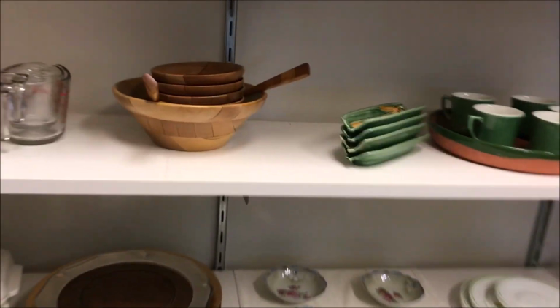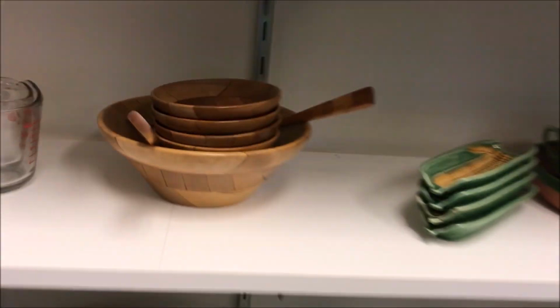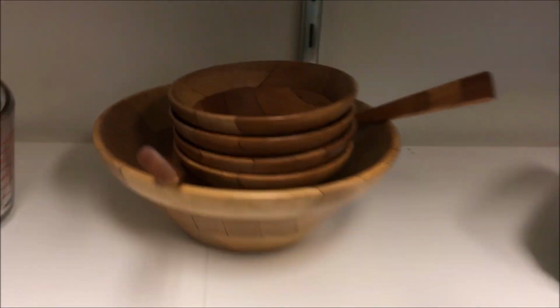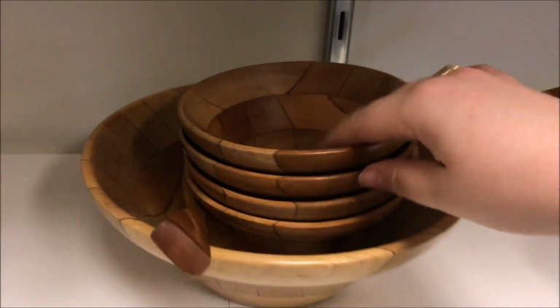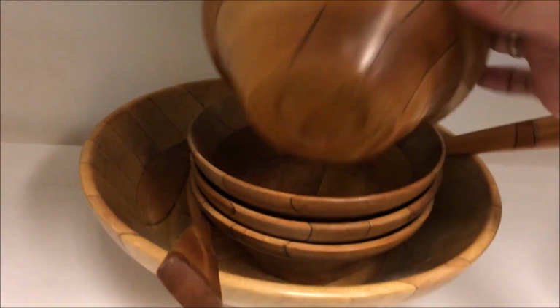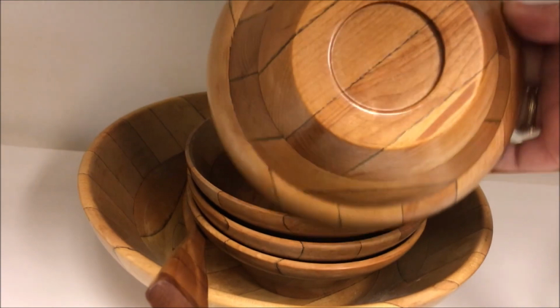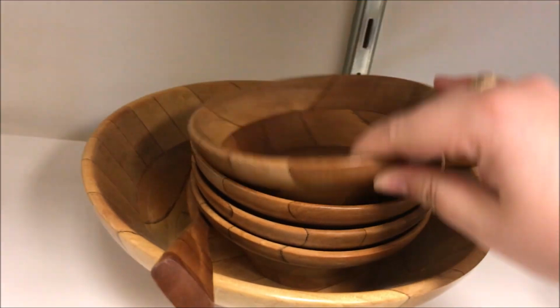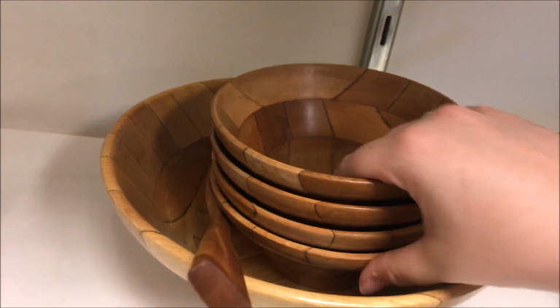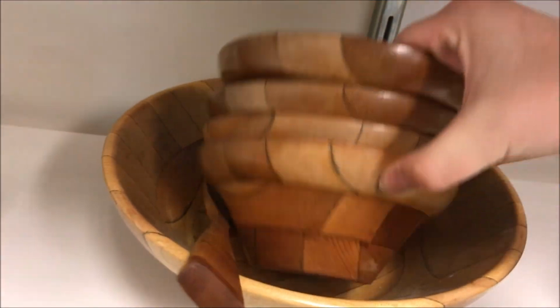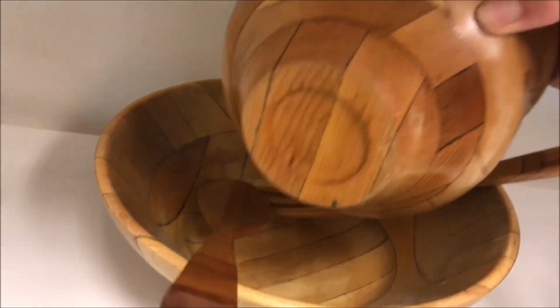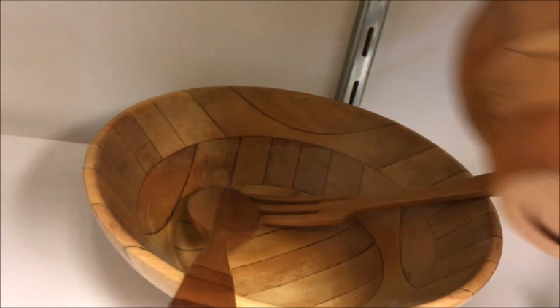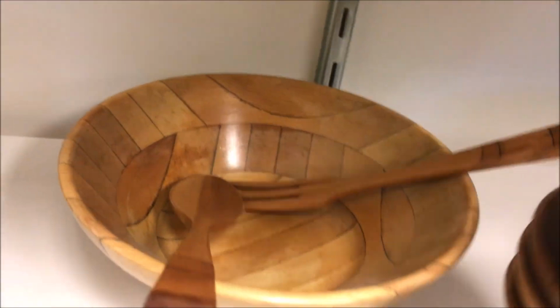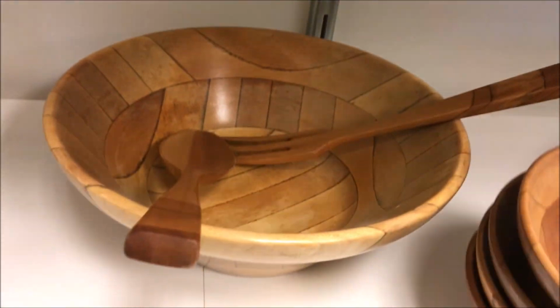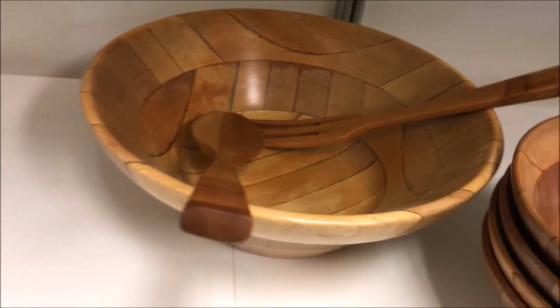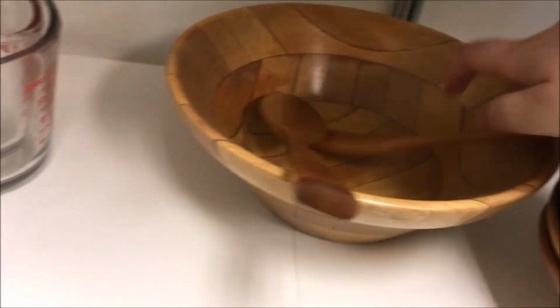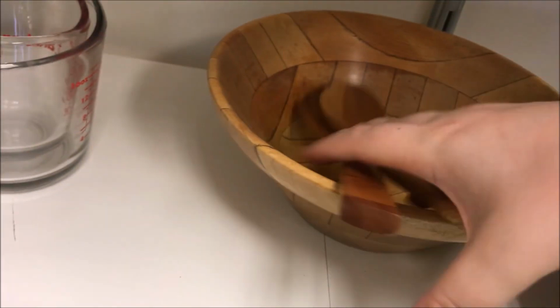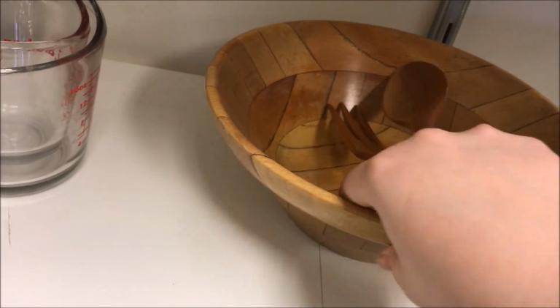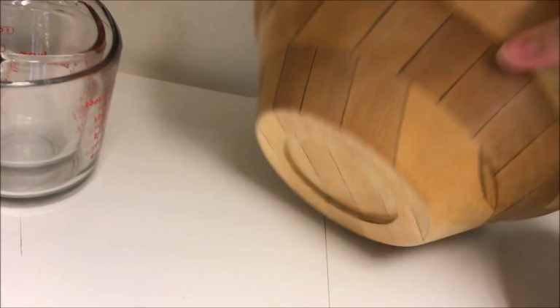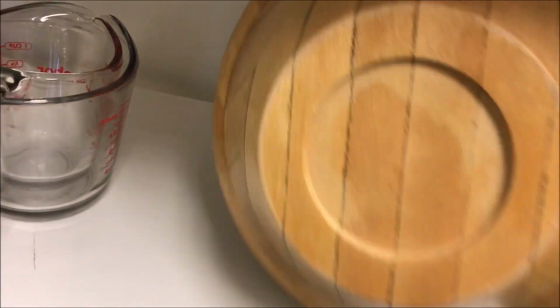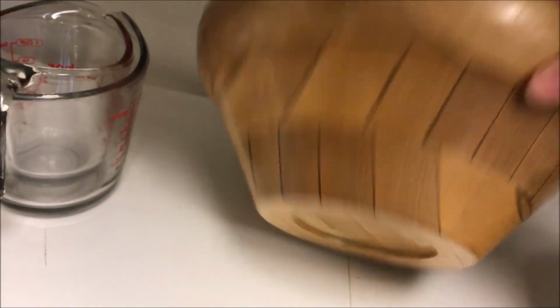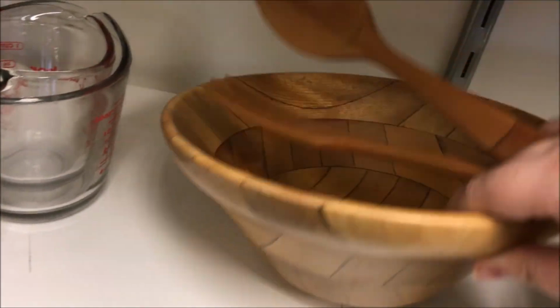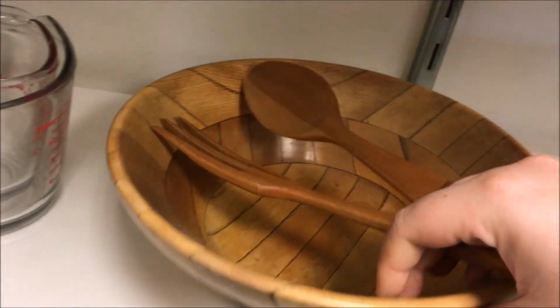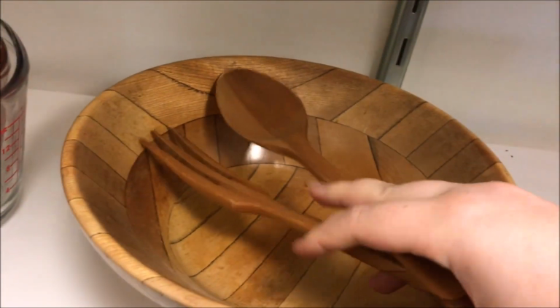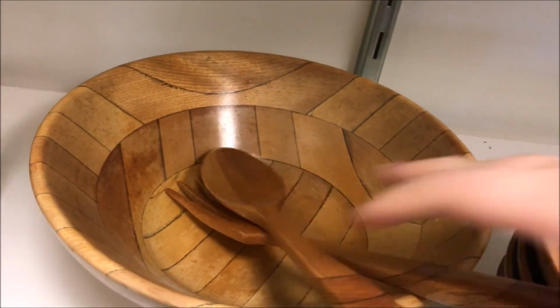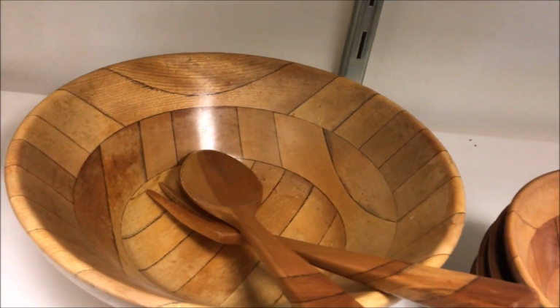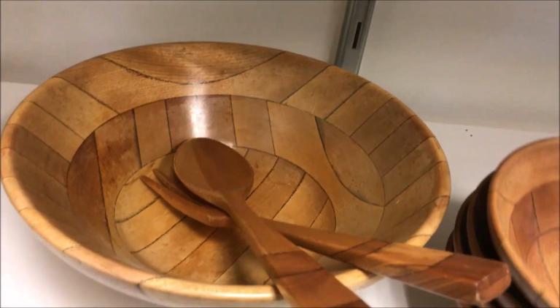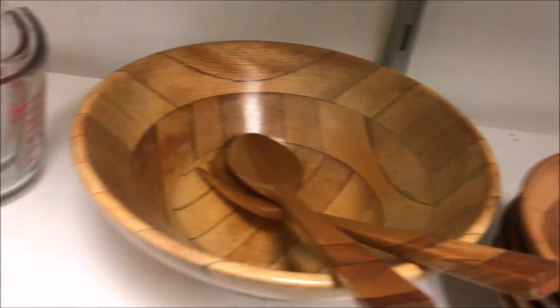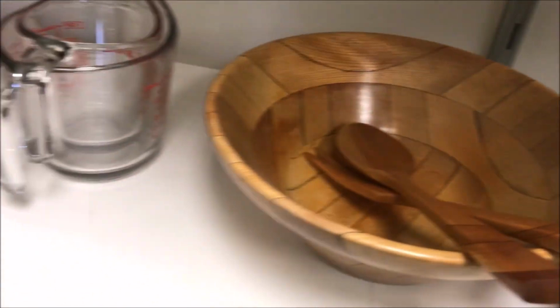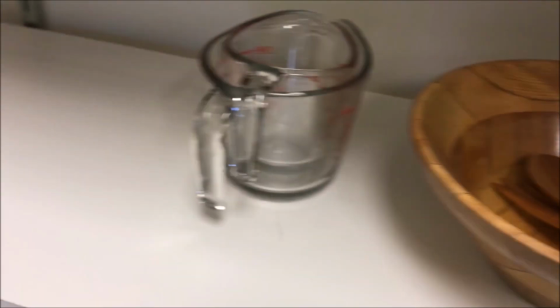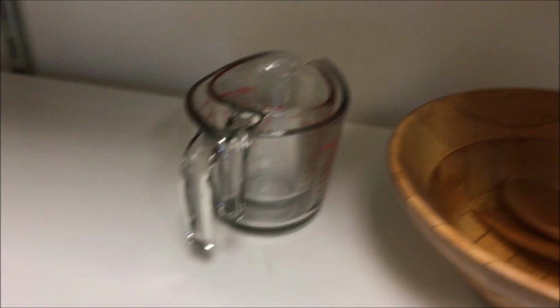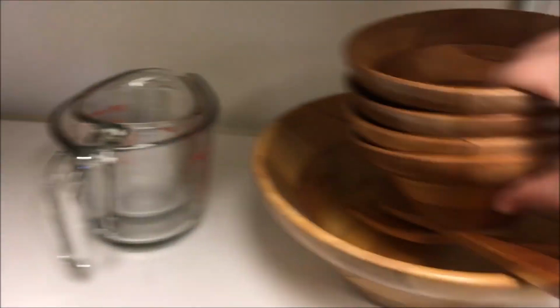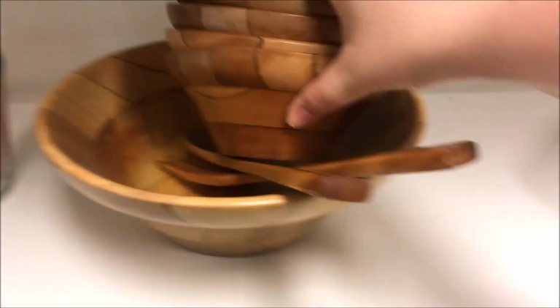Y'all, you are going to notice in this video that I went to three different thrift stores, and all of them had these same kind of wooden serving bowls. It was kind of weird that I found some at each thrift store, but they're kind of cool and now I kind of want some.